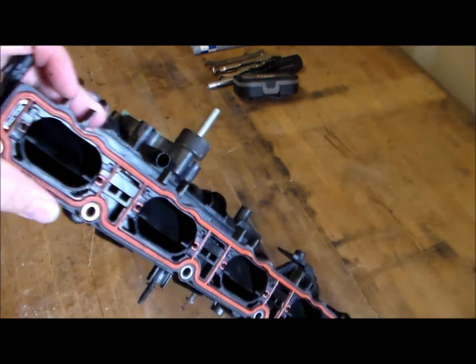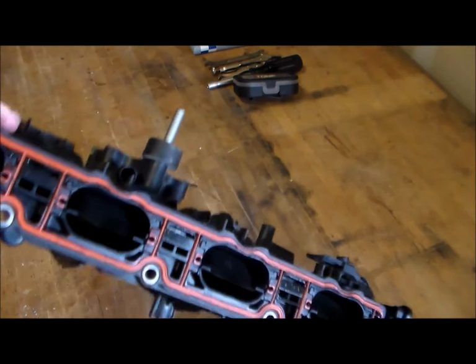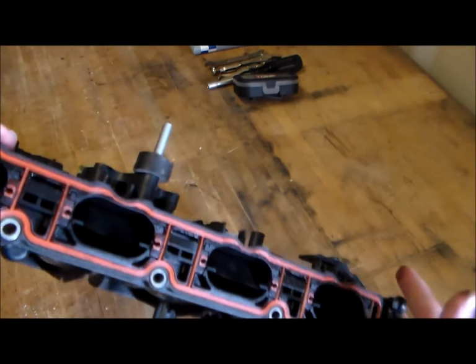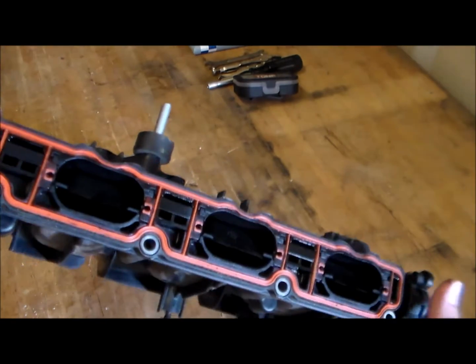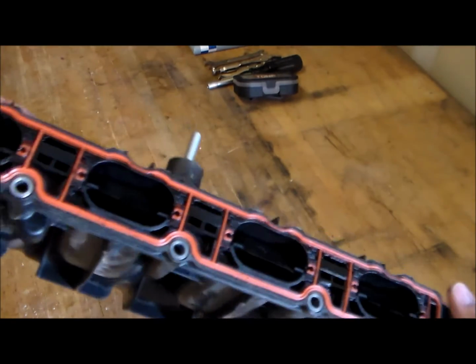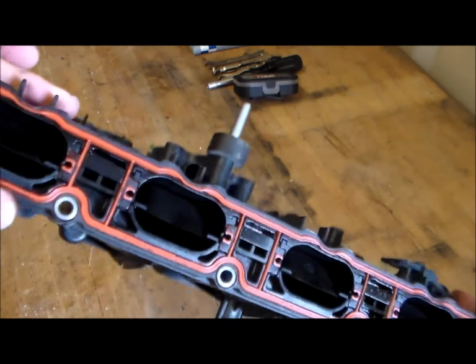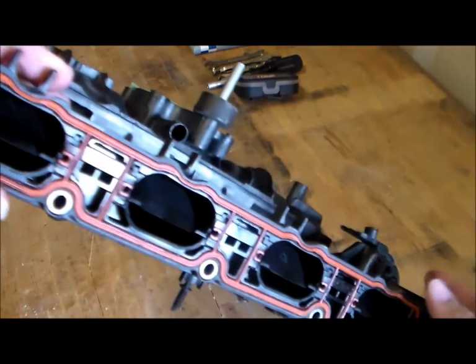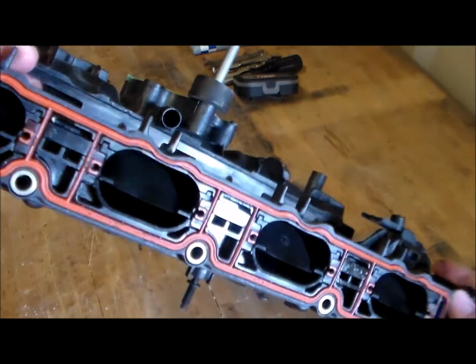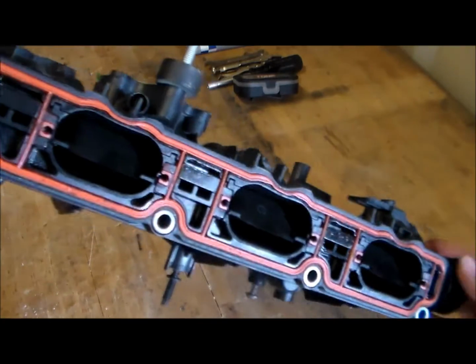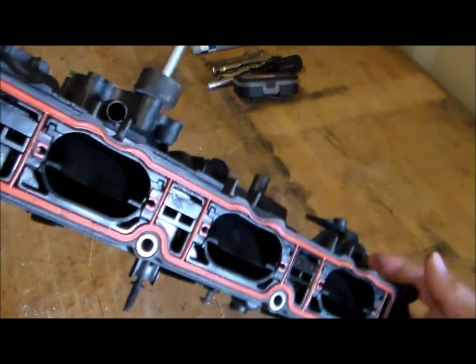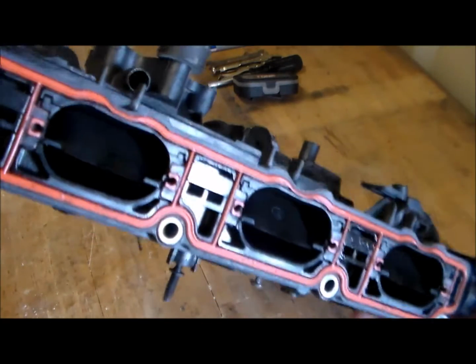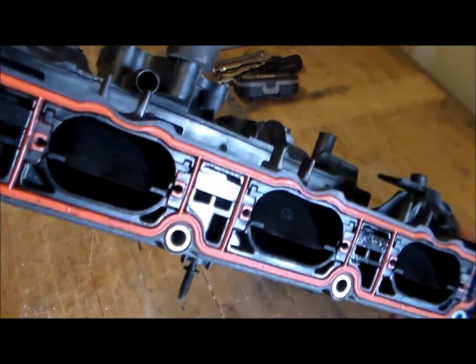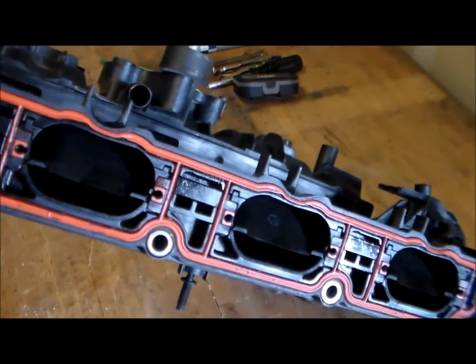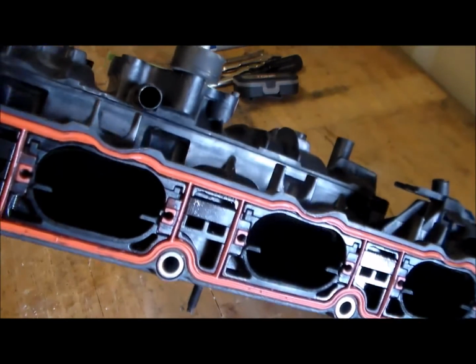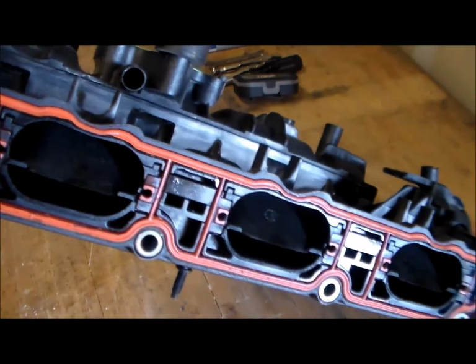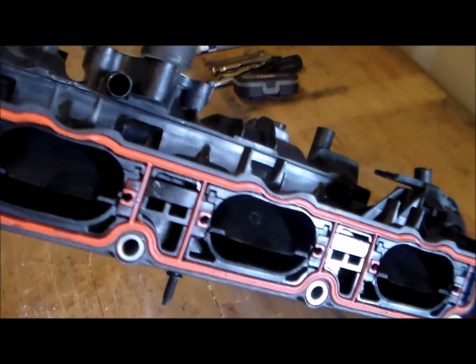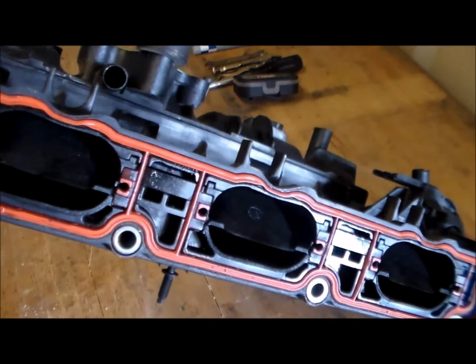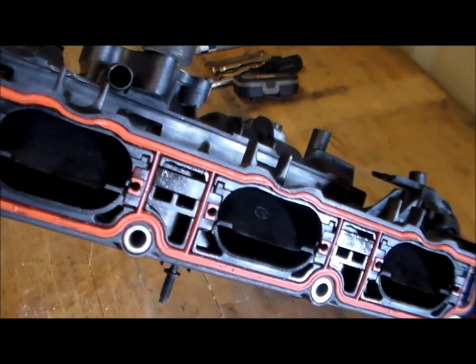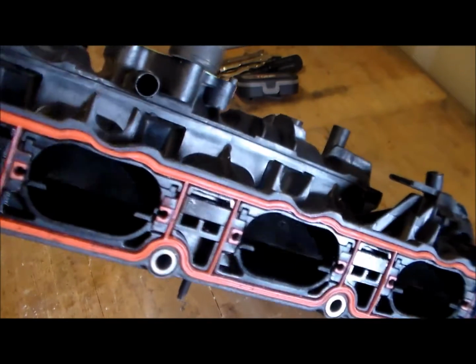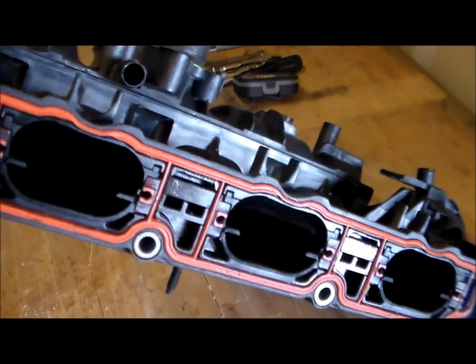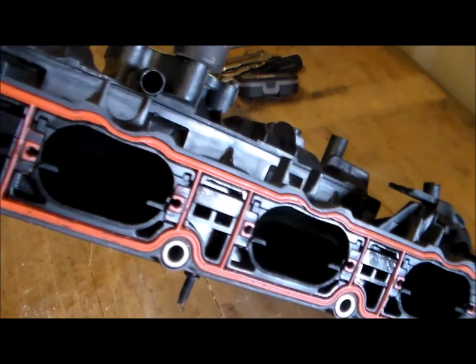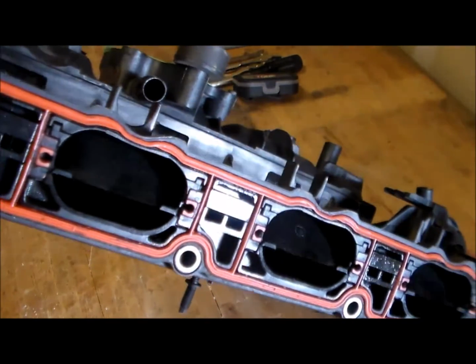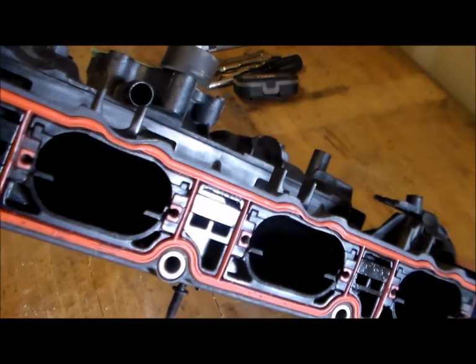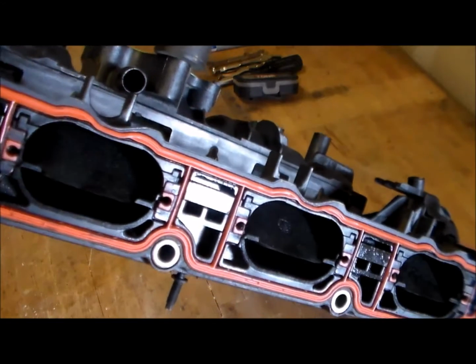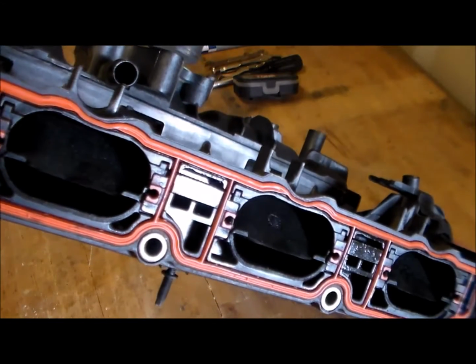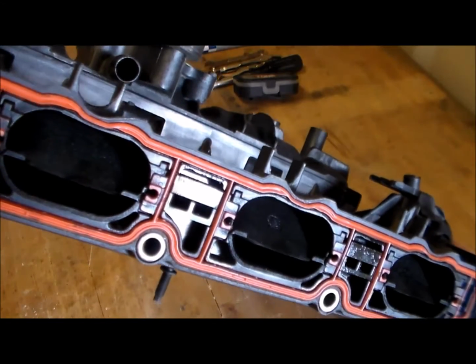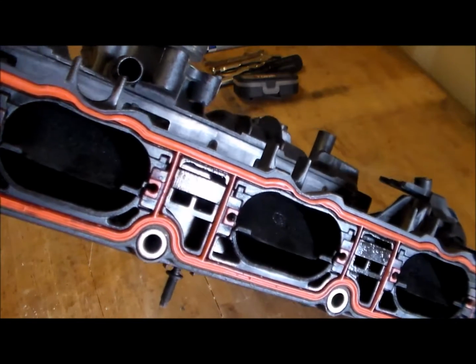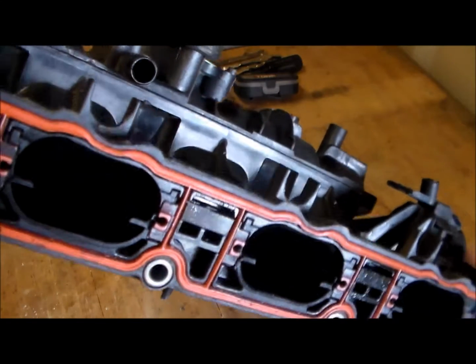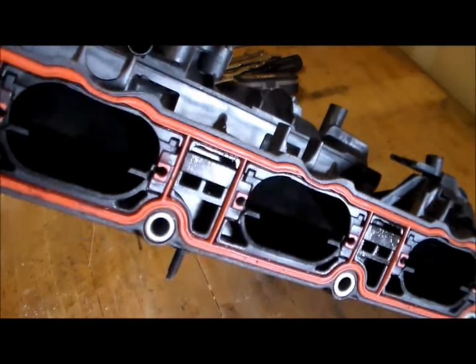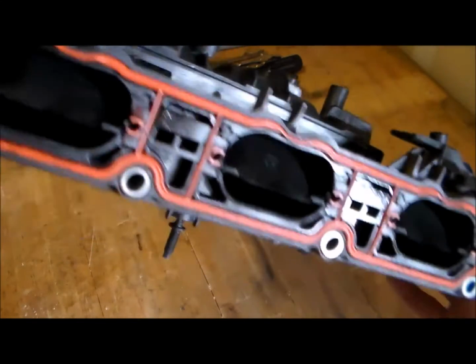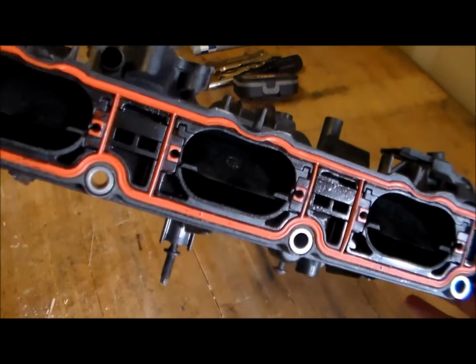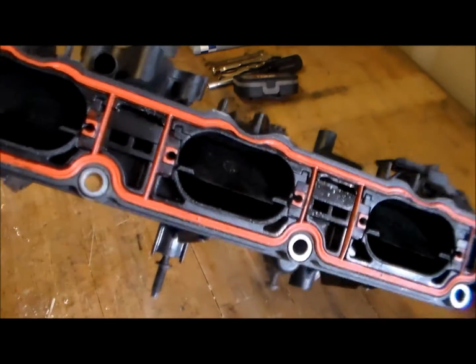Just wanted to show you a quick video of what that was — the runner flaps, the runner flap delete kit, and what the purpose of these were. Thanks for watching, and stay tuned.